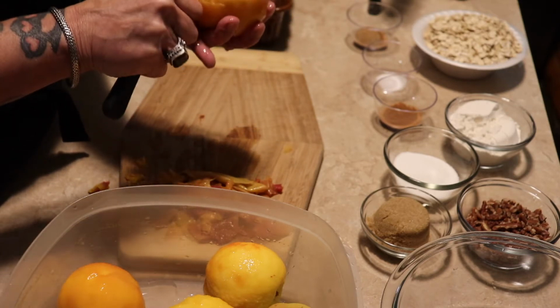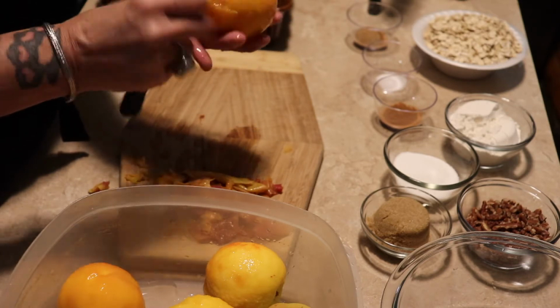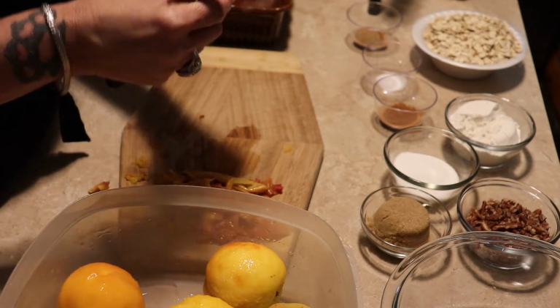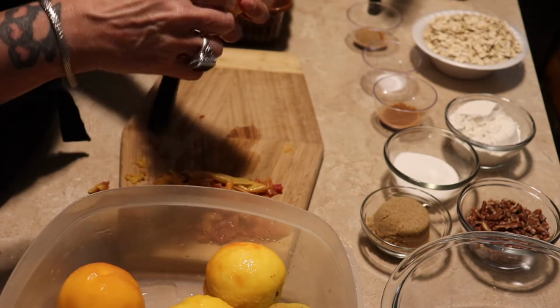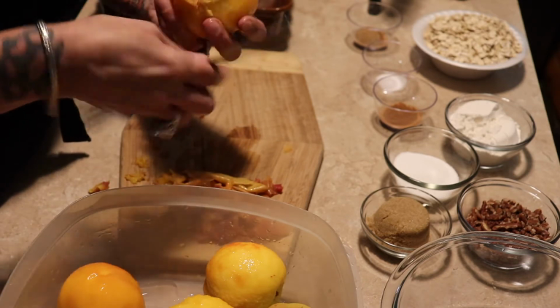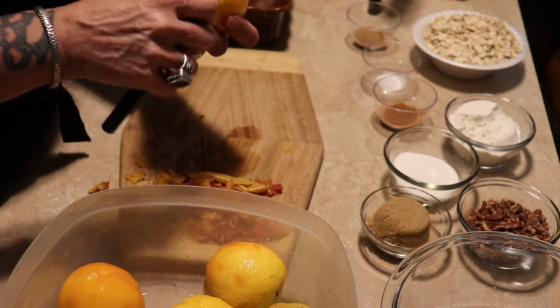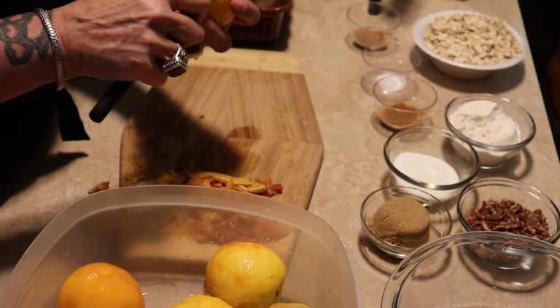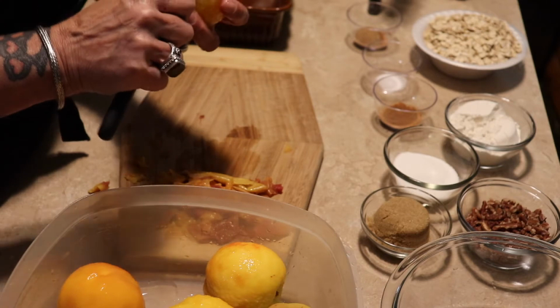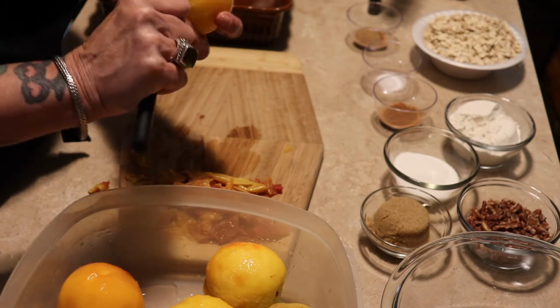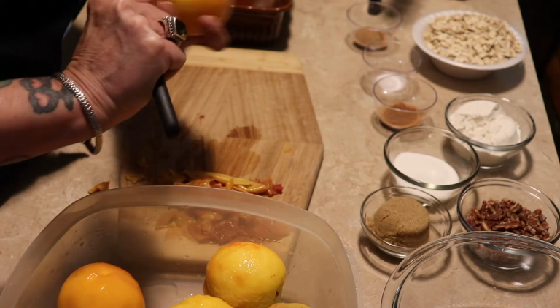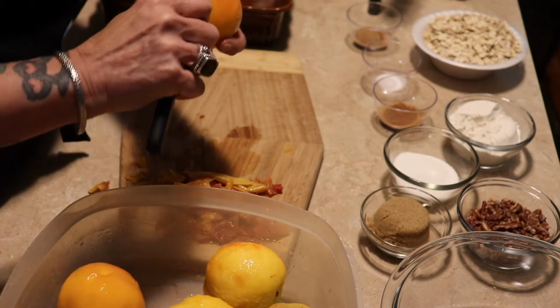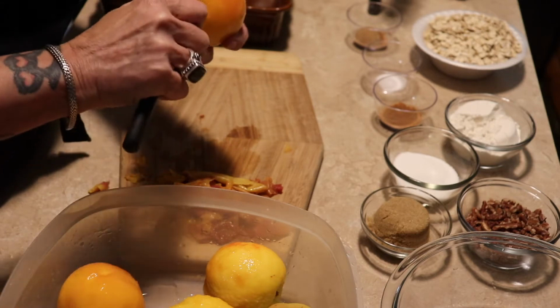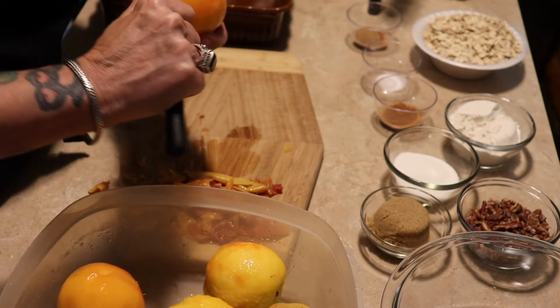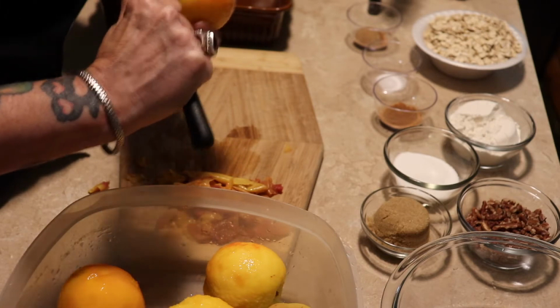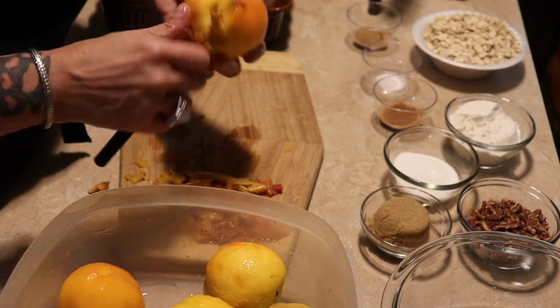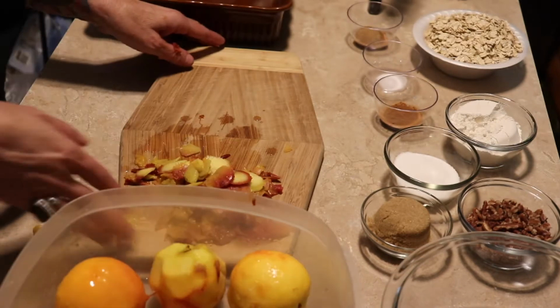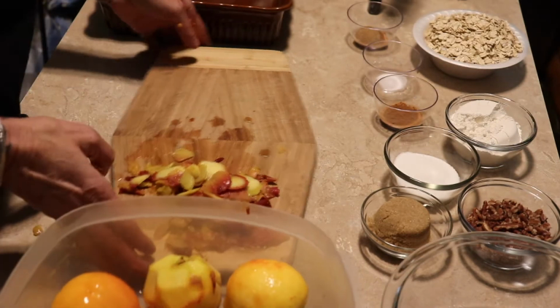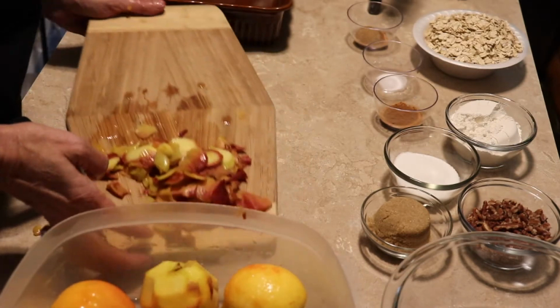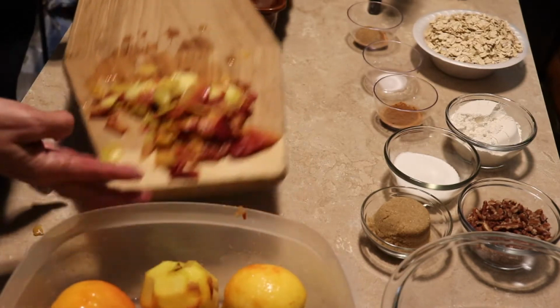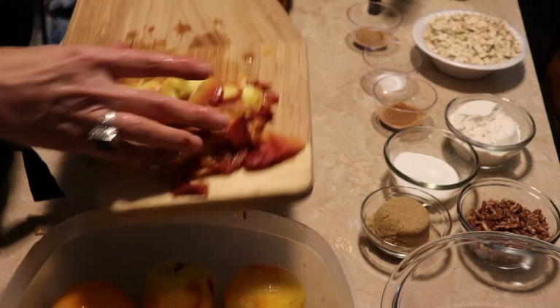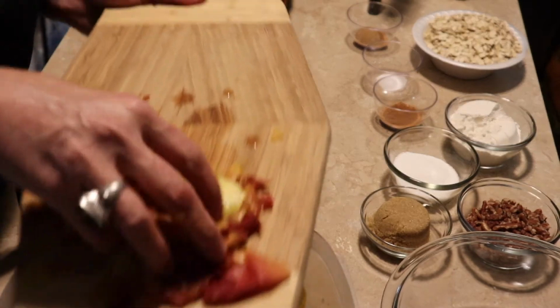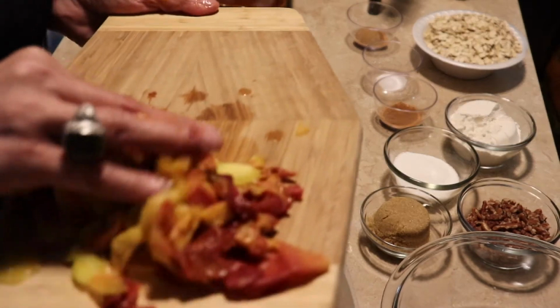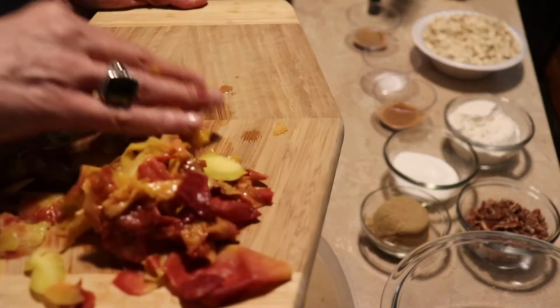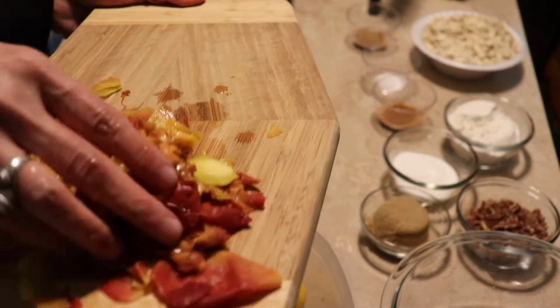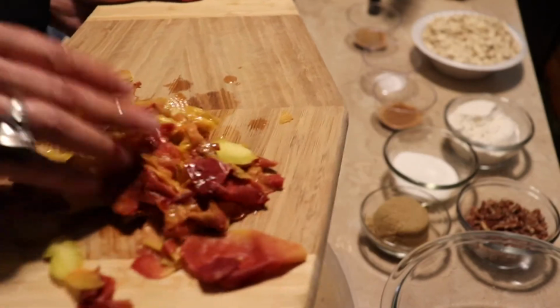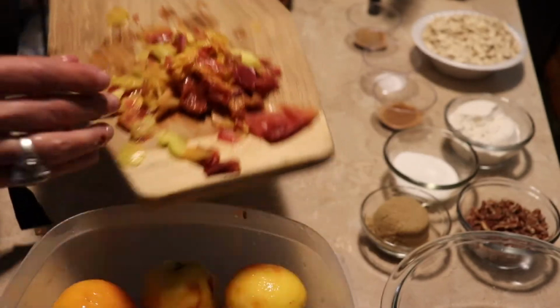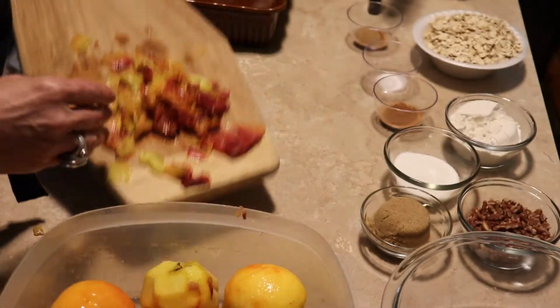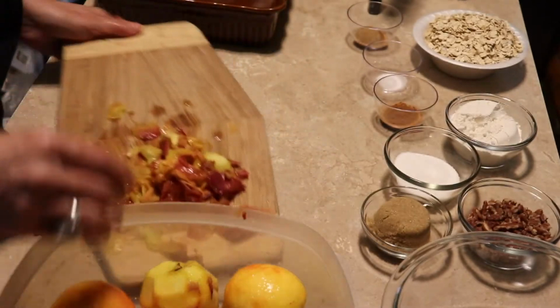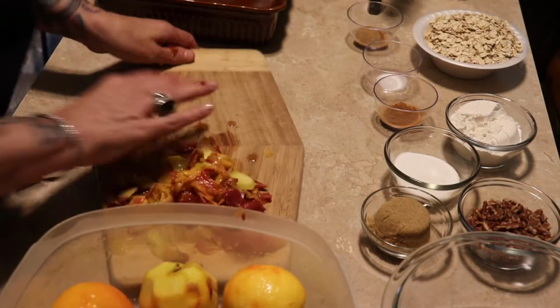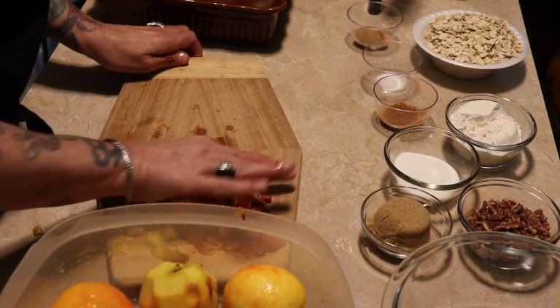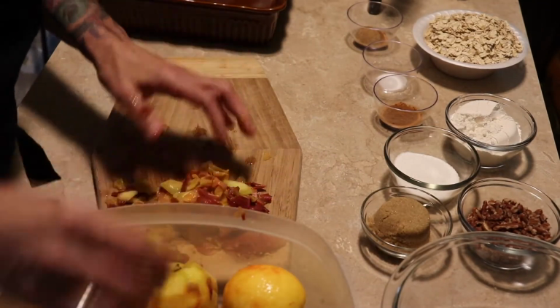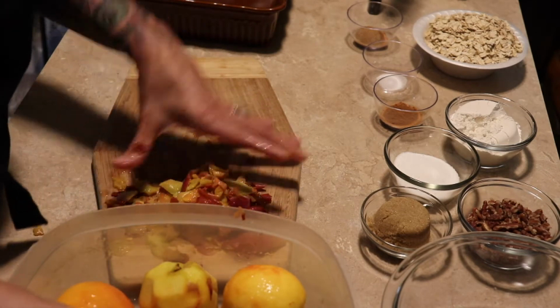I had one peach in this batch that gave me a hard time and I even dropped it back in the water. But you see, there's not much waste — all it is, is the skin.